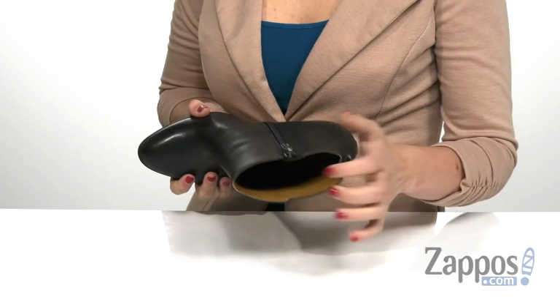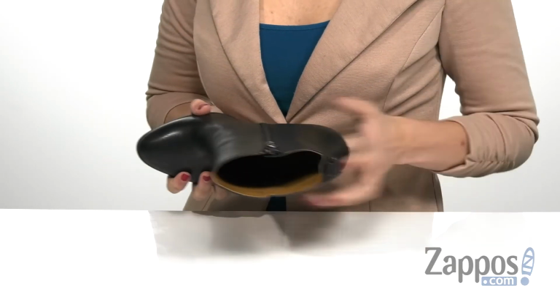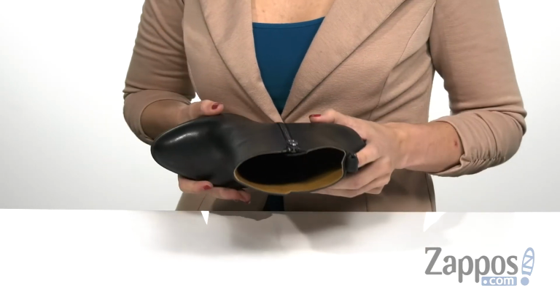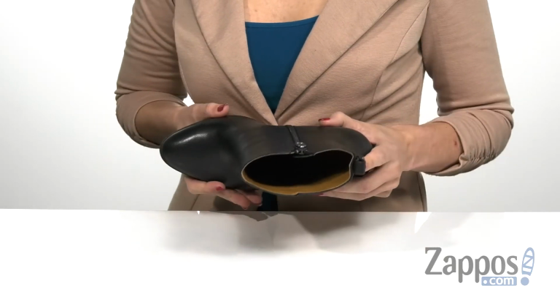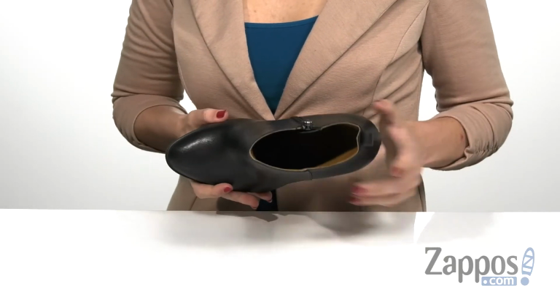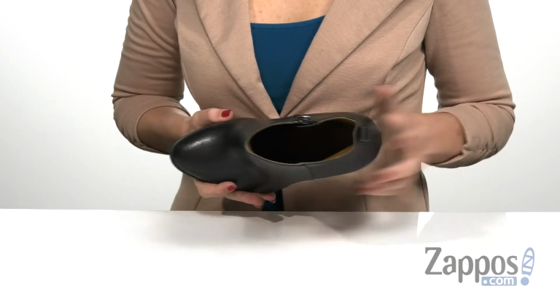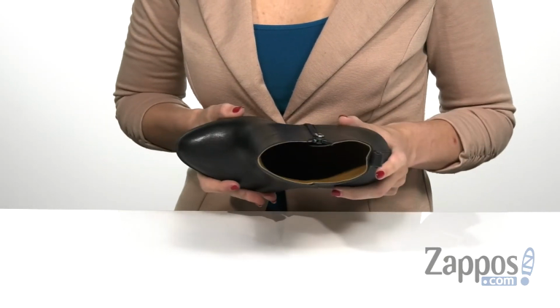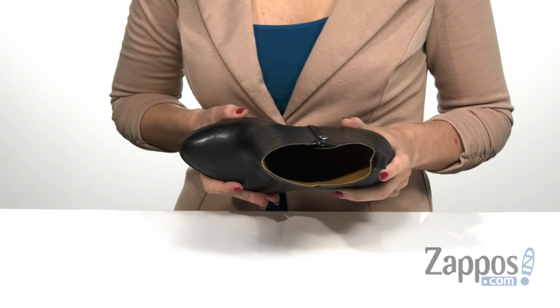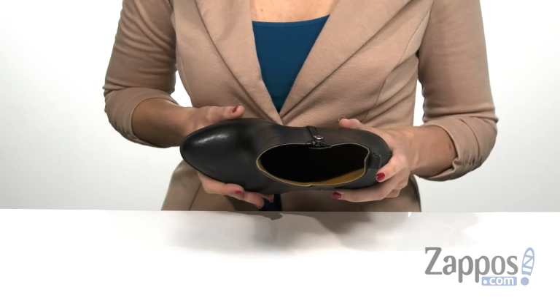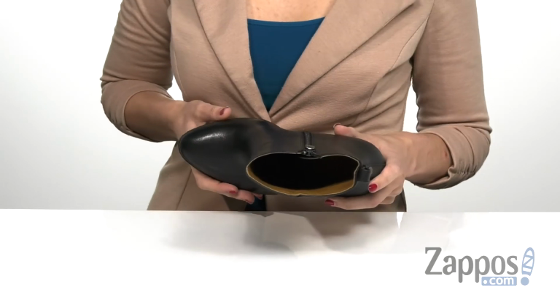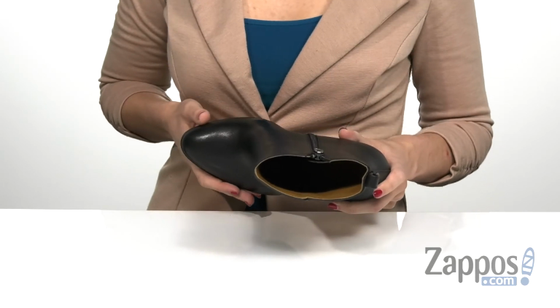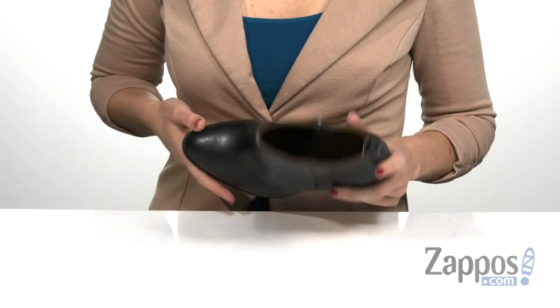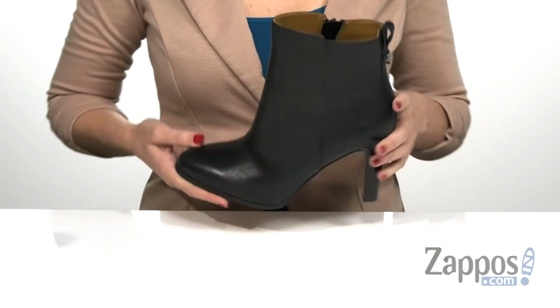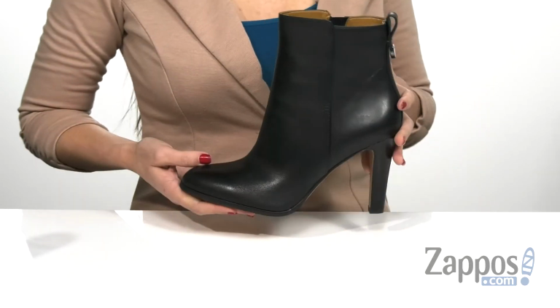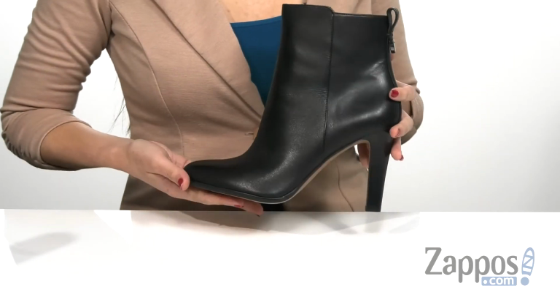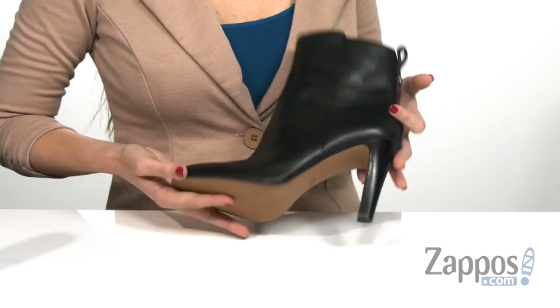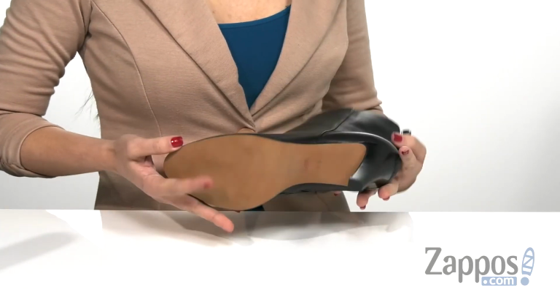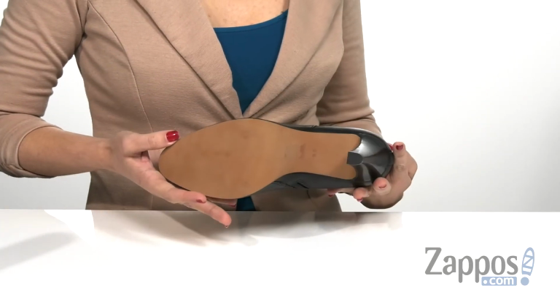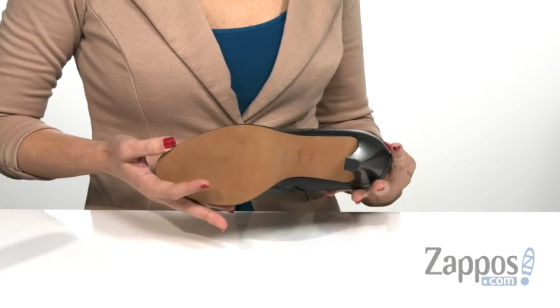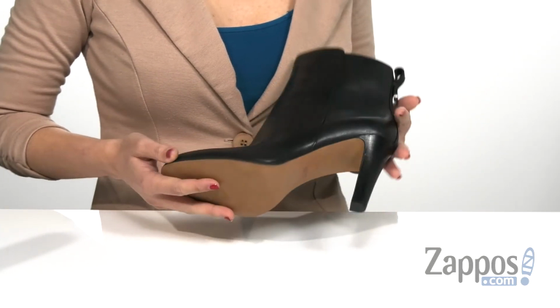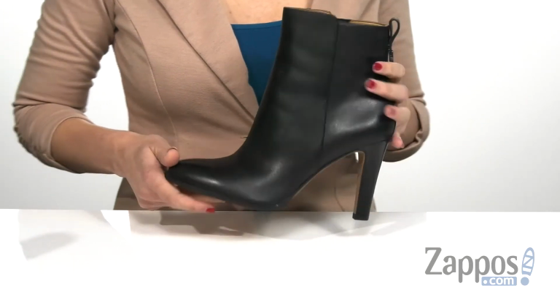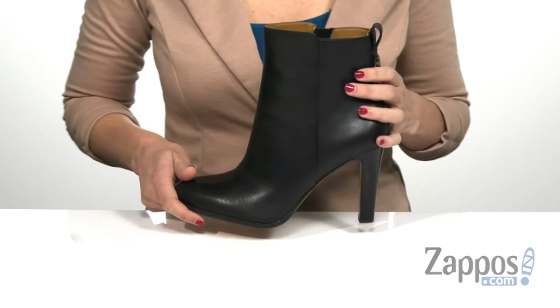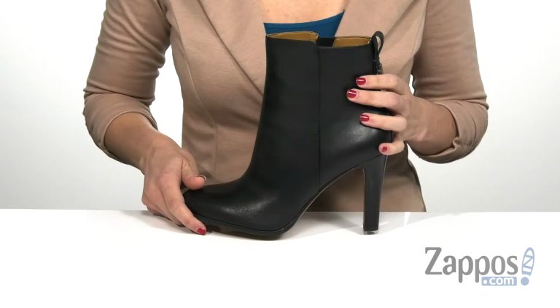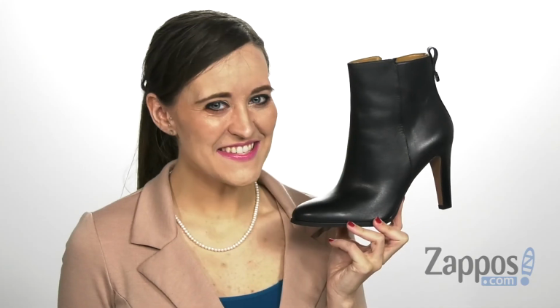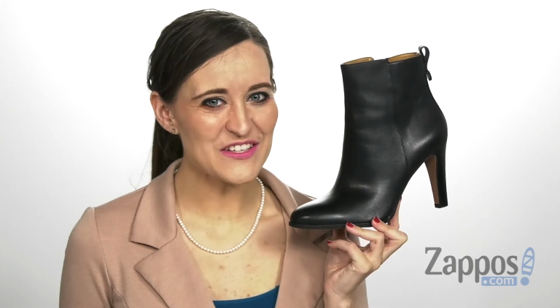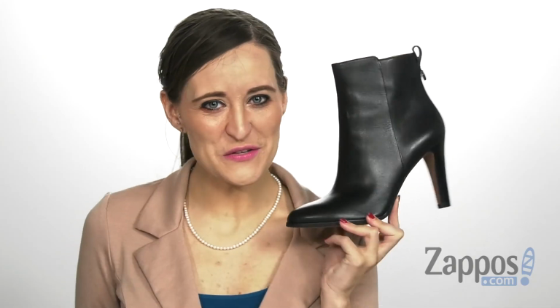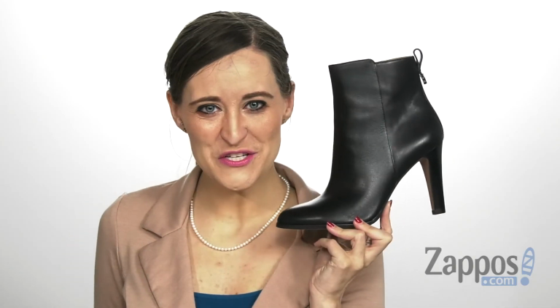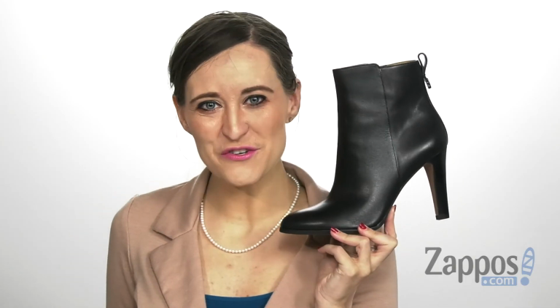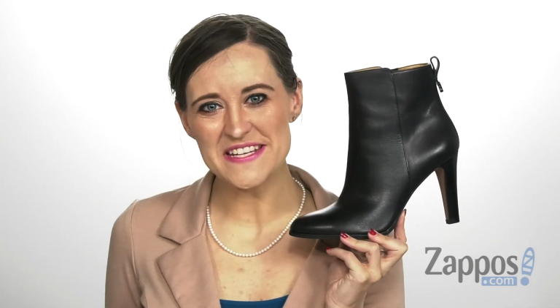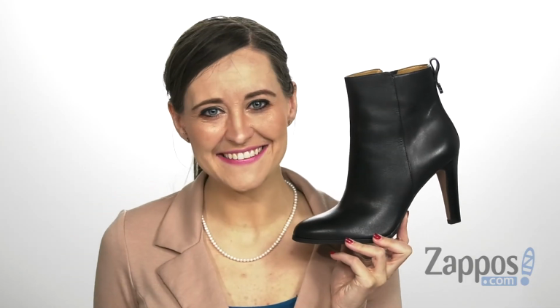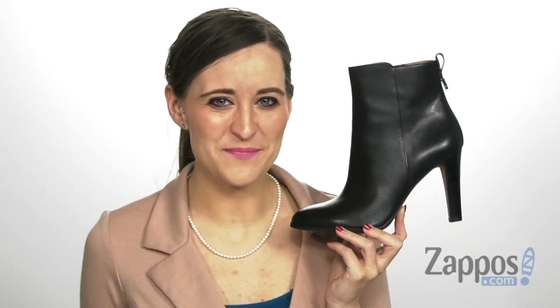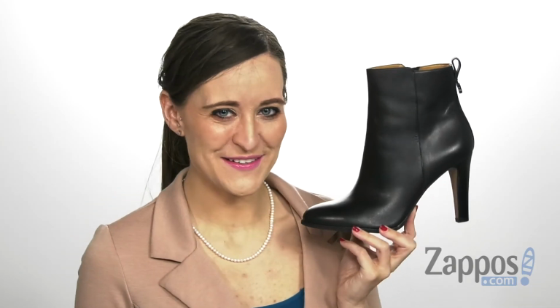With a lightly padded footbed to help keep you comfortable all day long, and that's all on top of a durable man-made outsole. Add this stylish little number to your wardrobe today — it's by Coach.